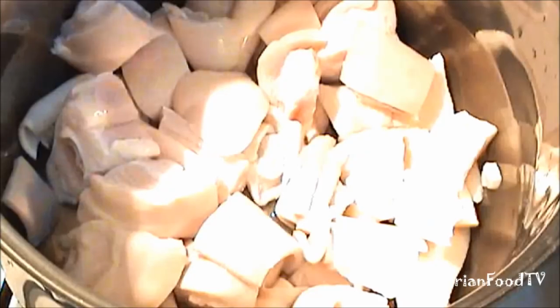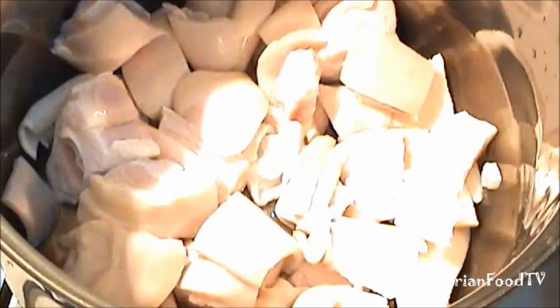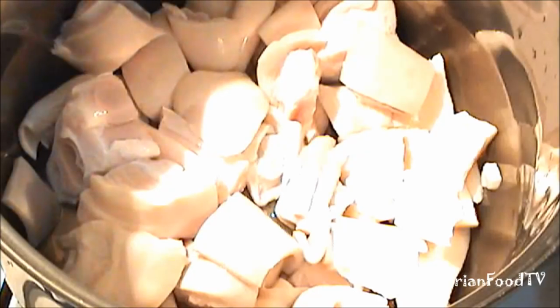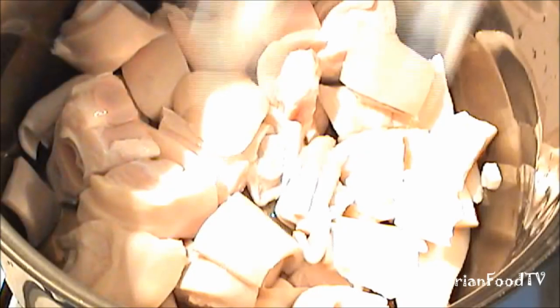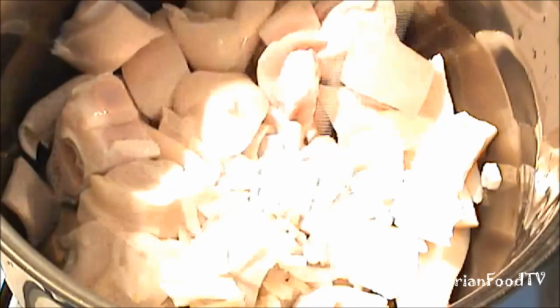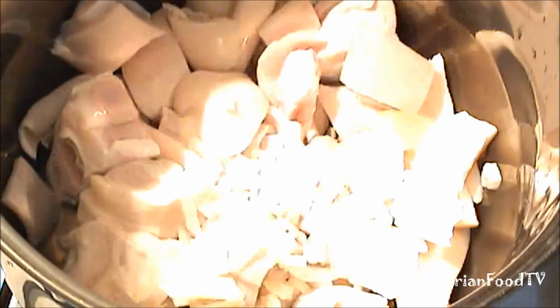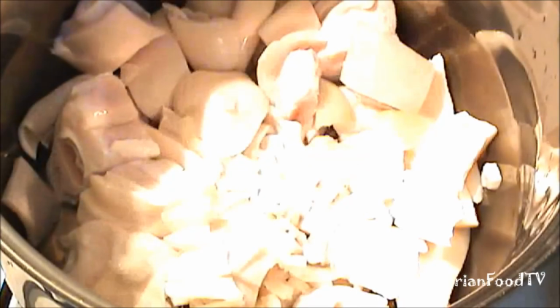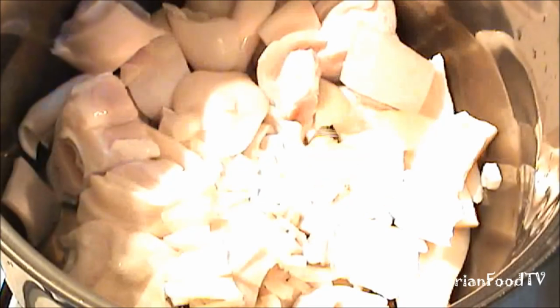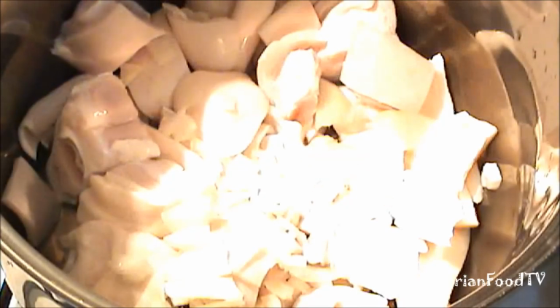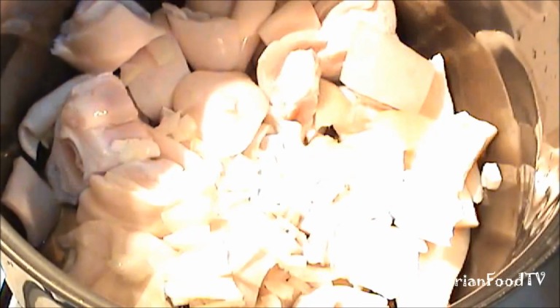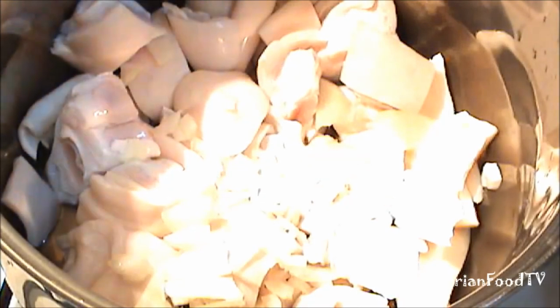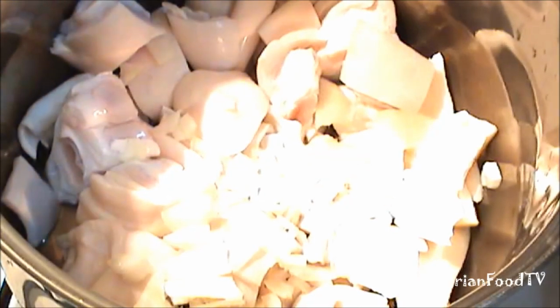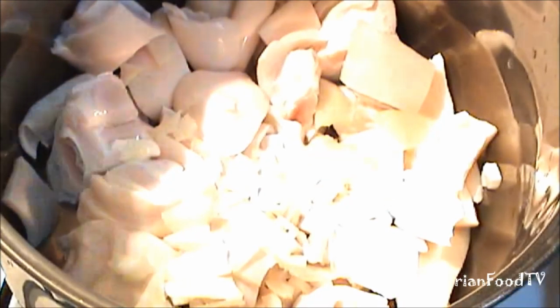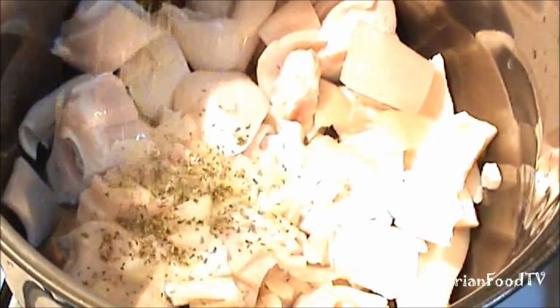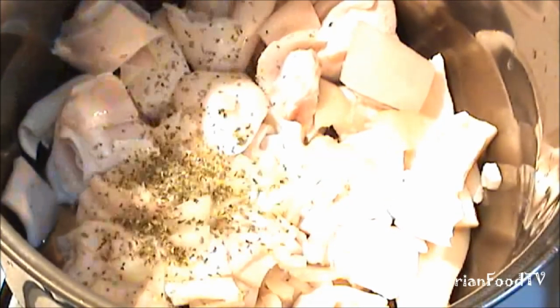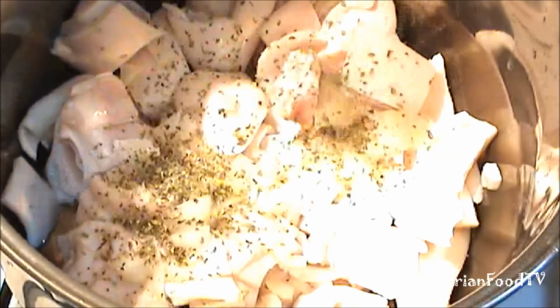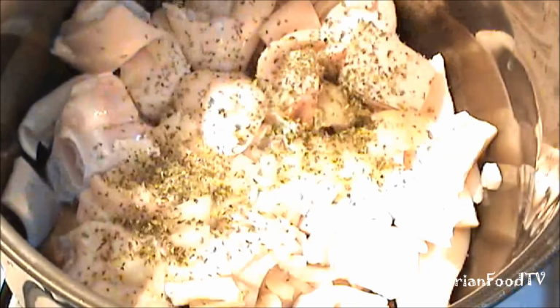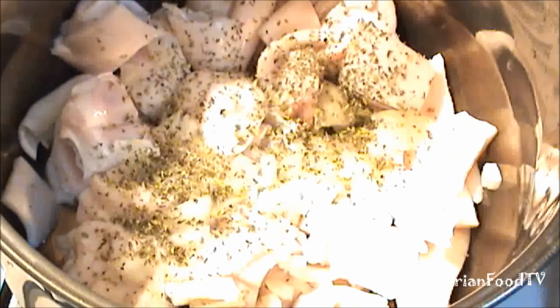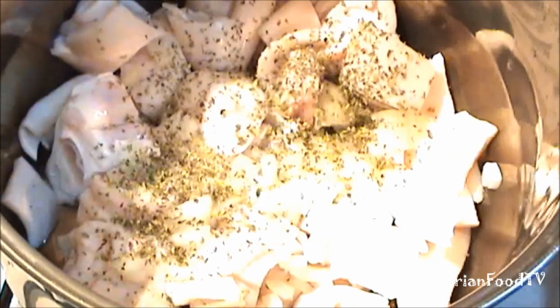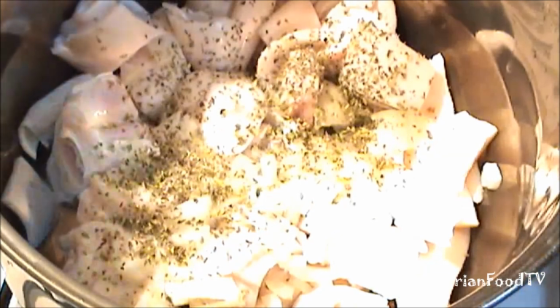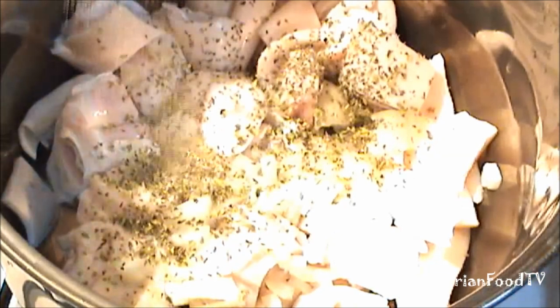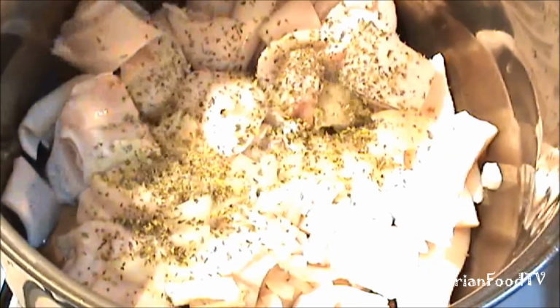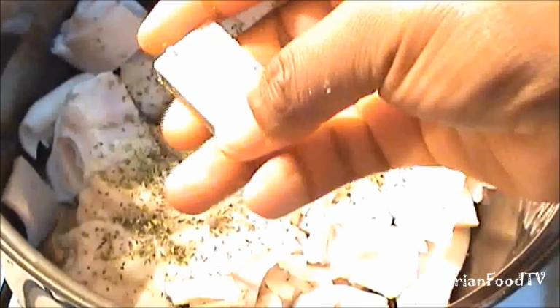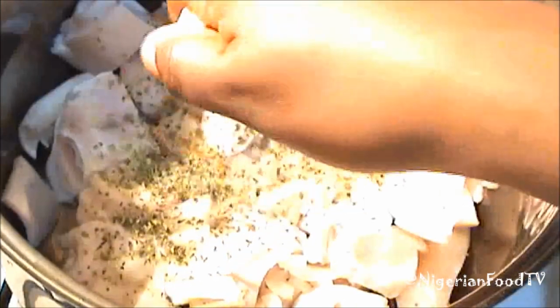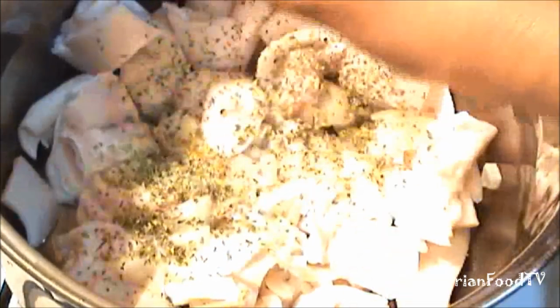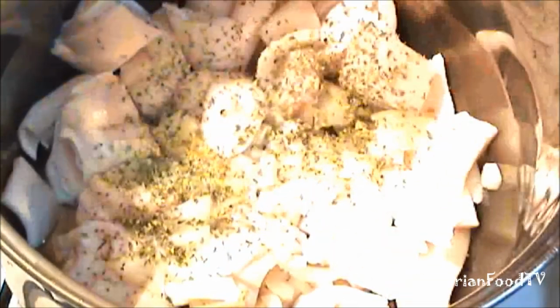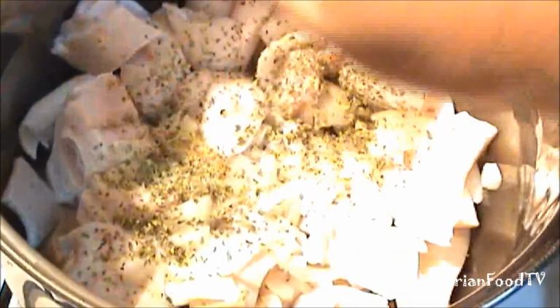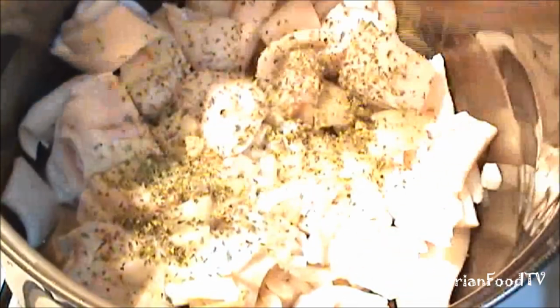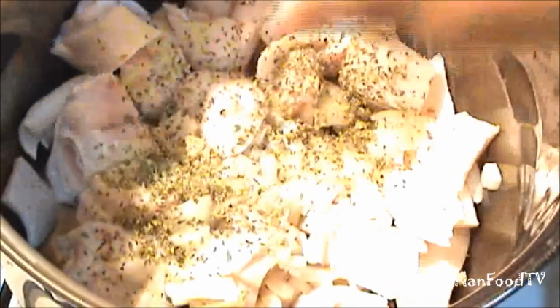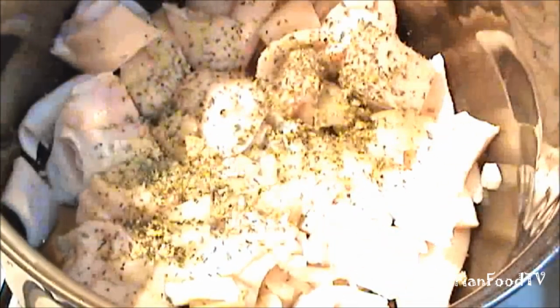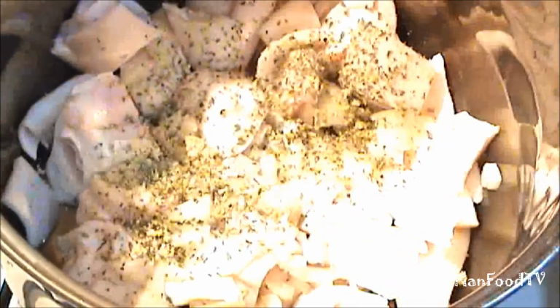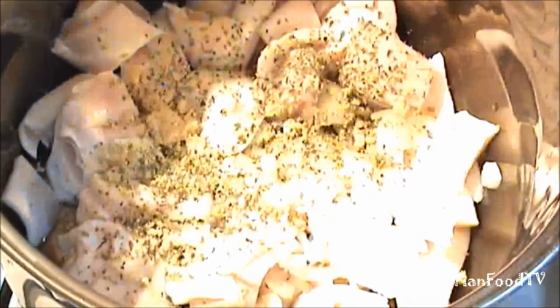Now place the meat in a pot, add some onions, seasoning, a little salt, and then cover and leave to cook until it's done.